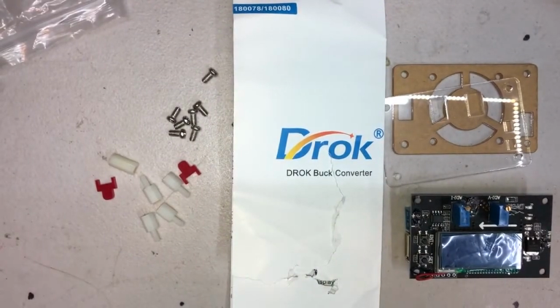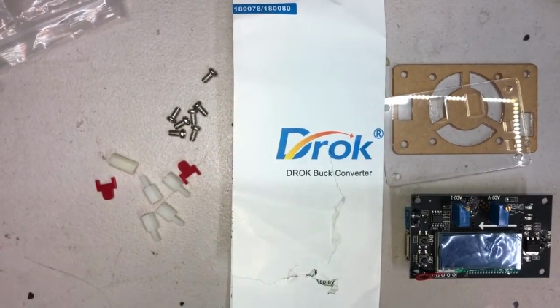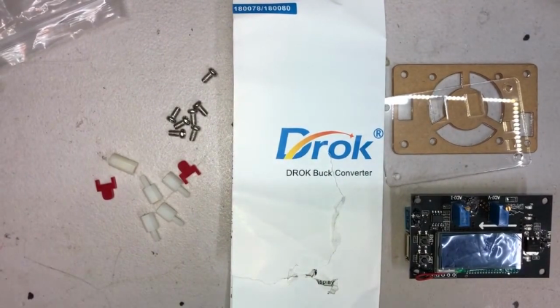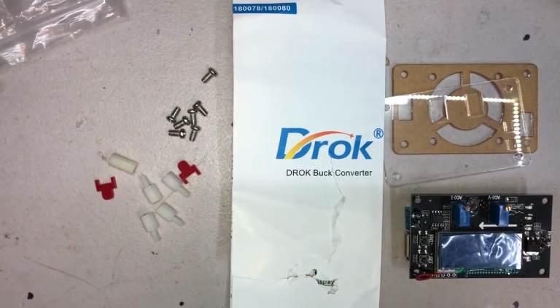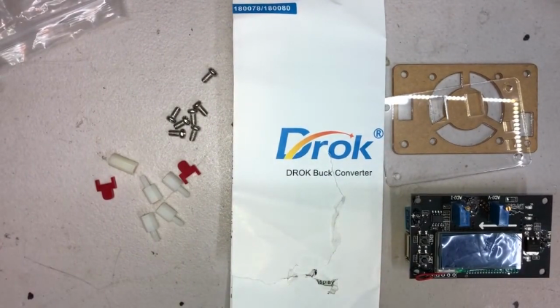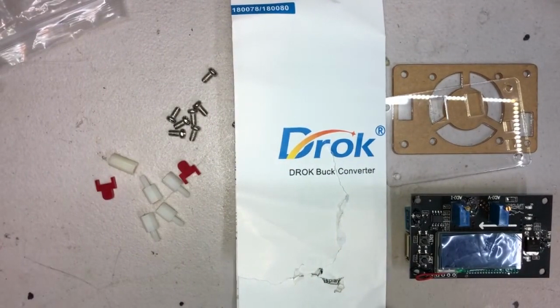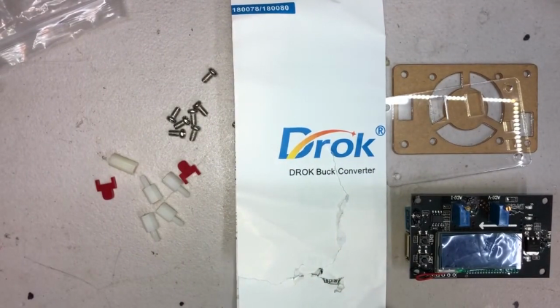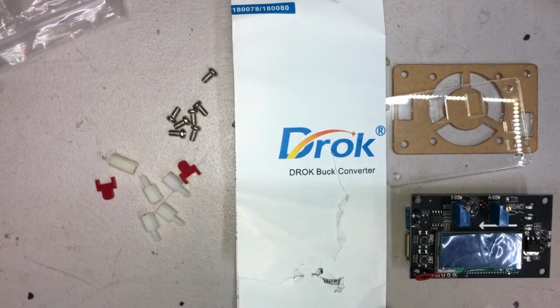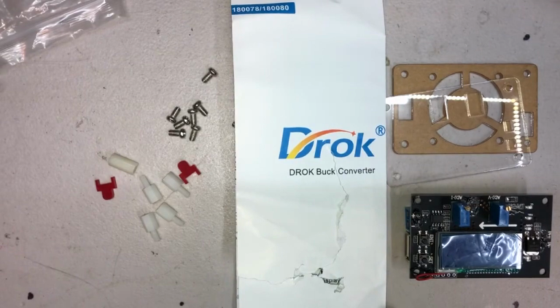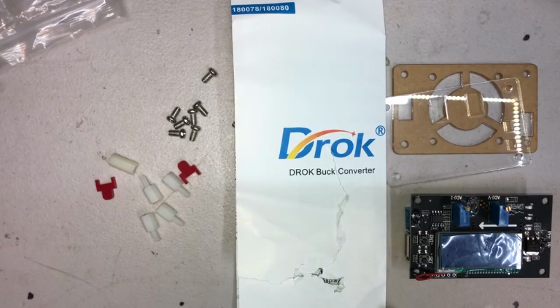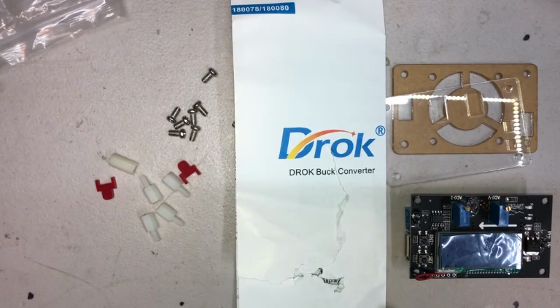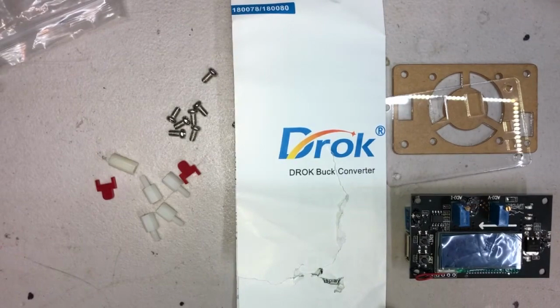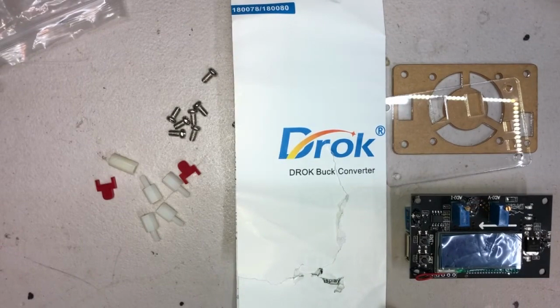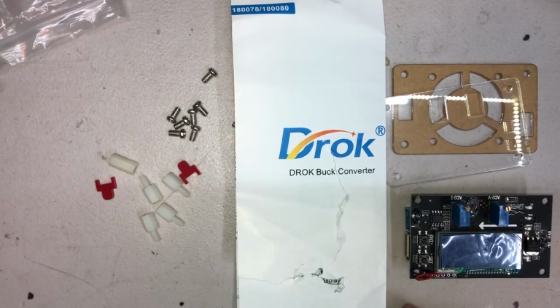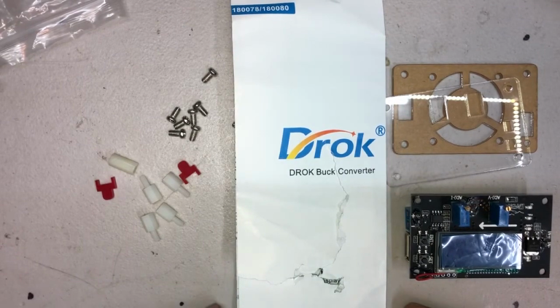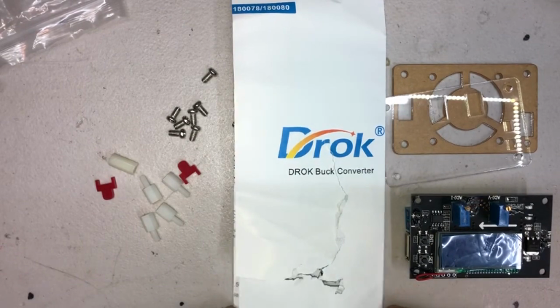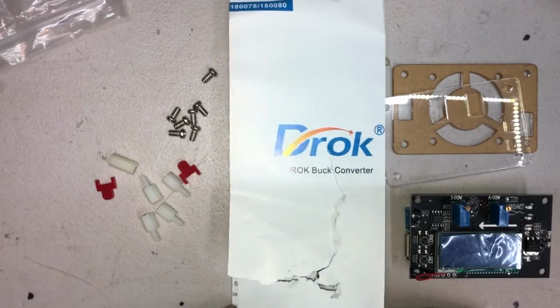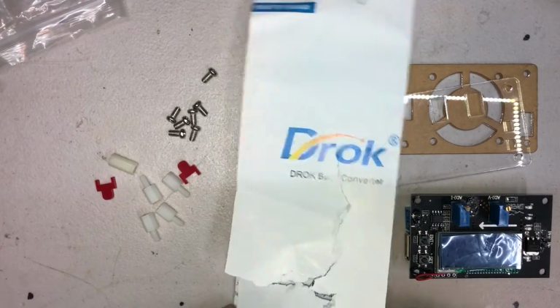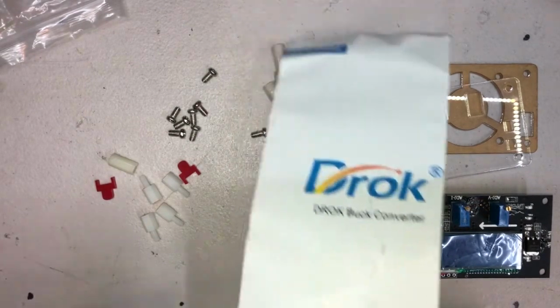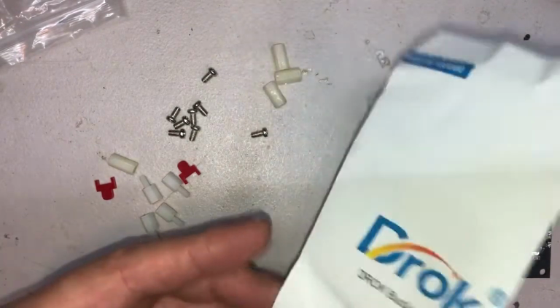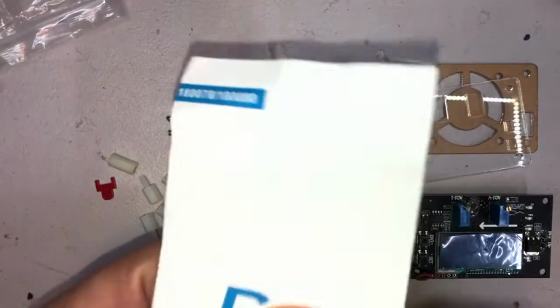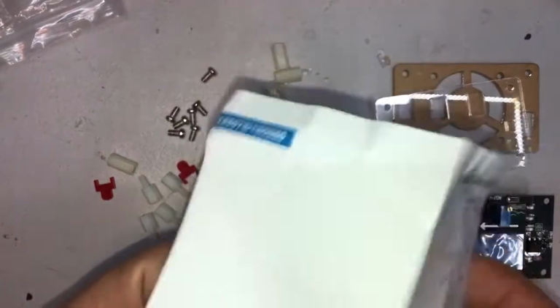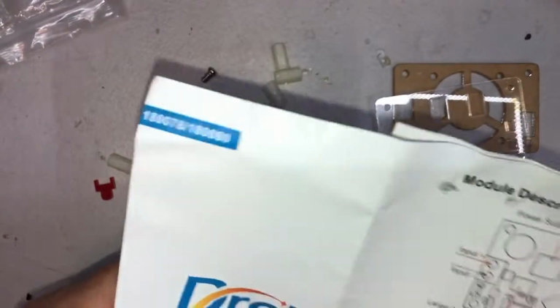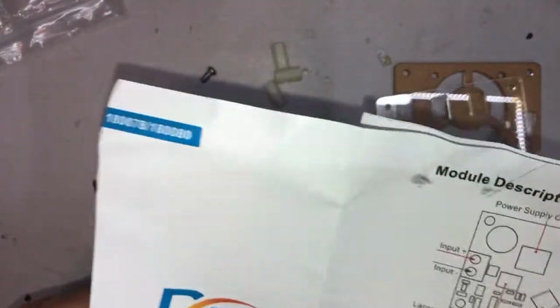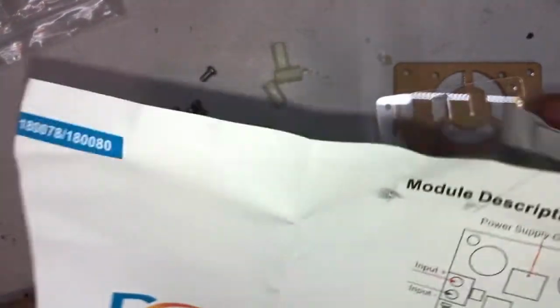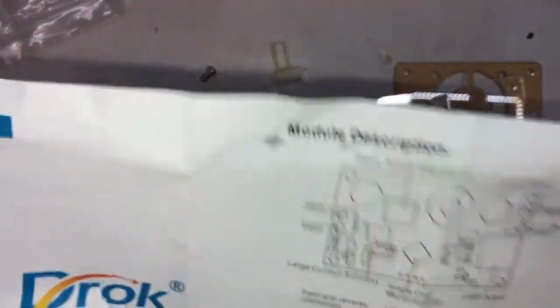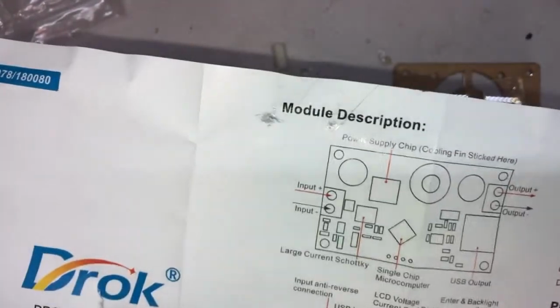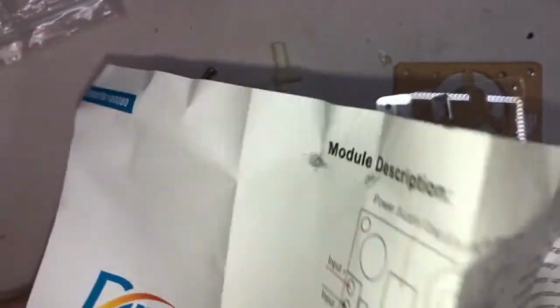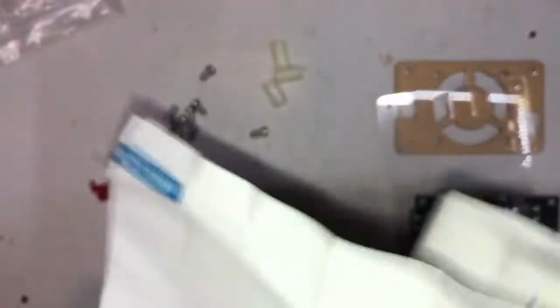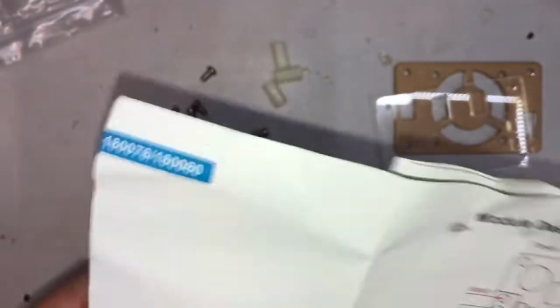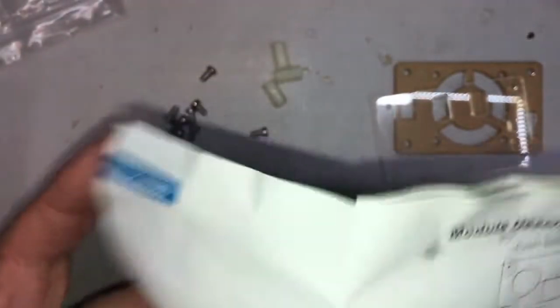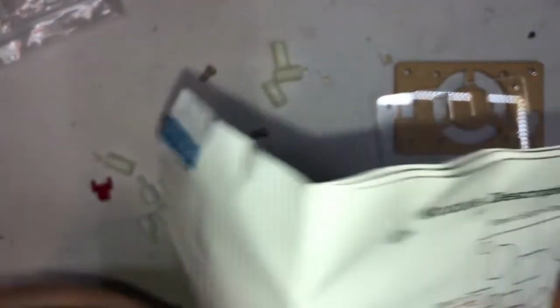In this video I will show you how to assemble the Drock Buck Converter. They have all sorts of instructions in the book but none of it tells you how to assemble the thing, so that's the purpose of this video.